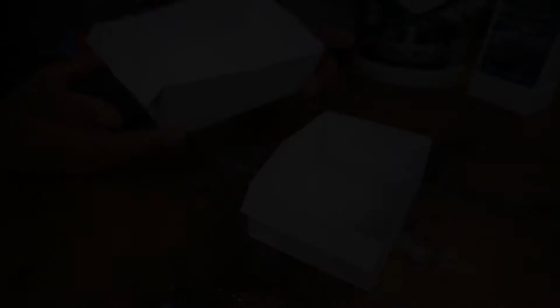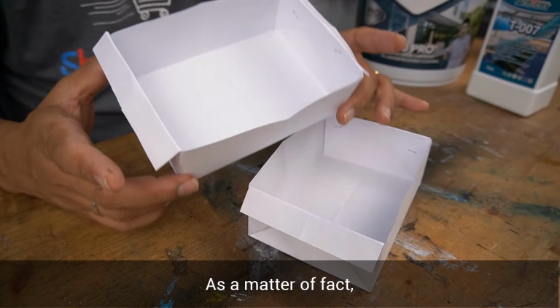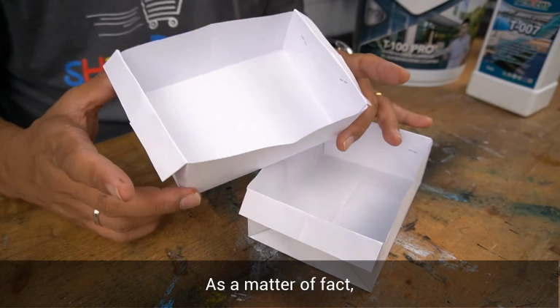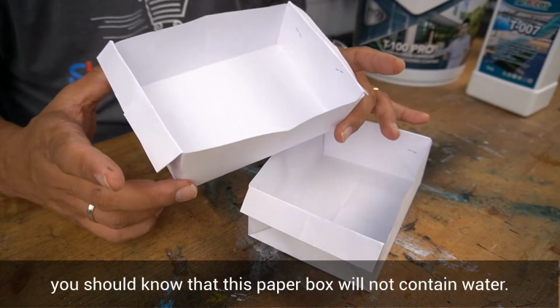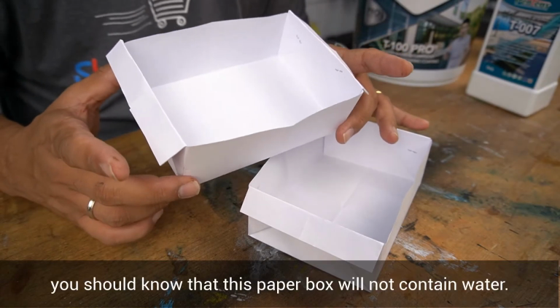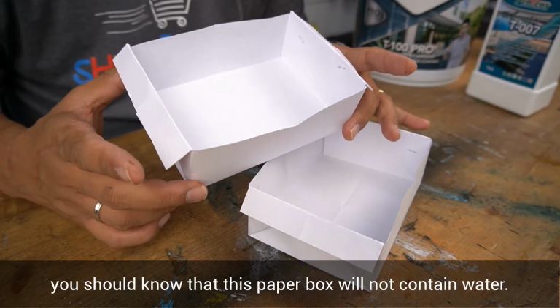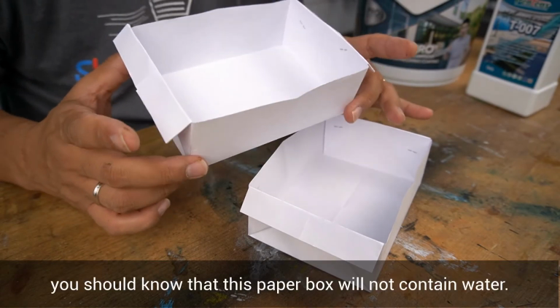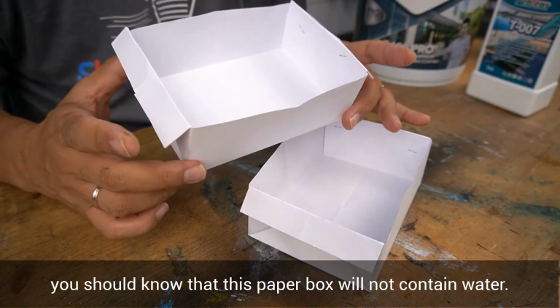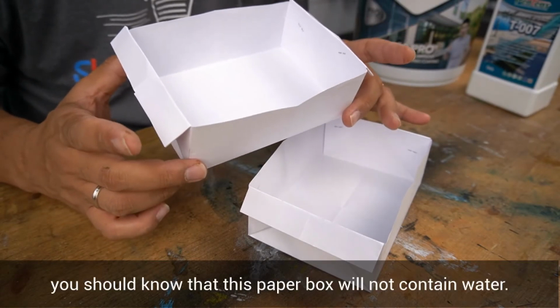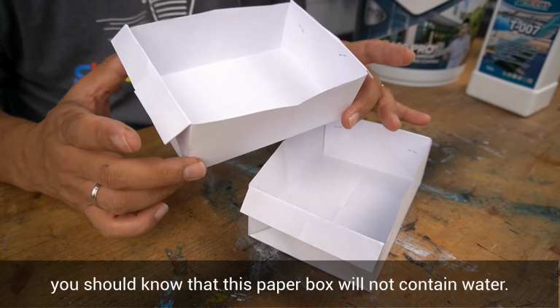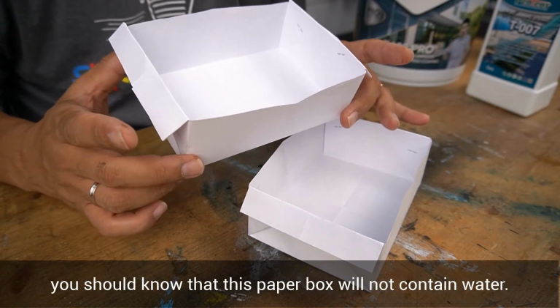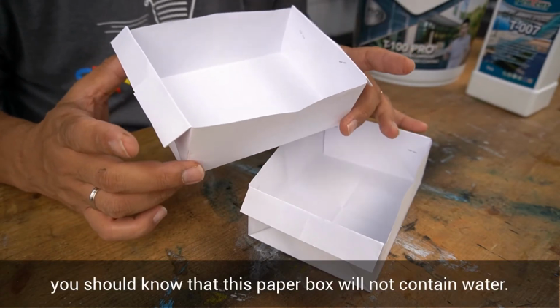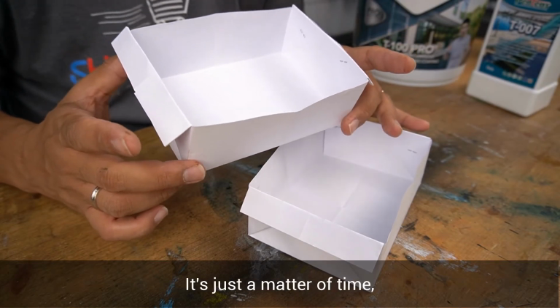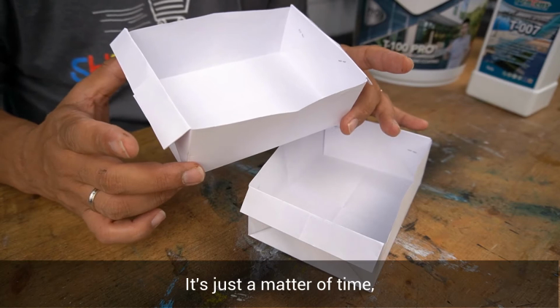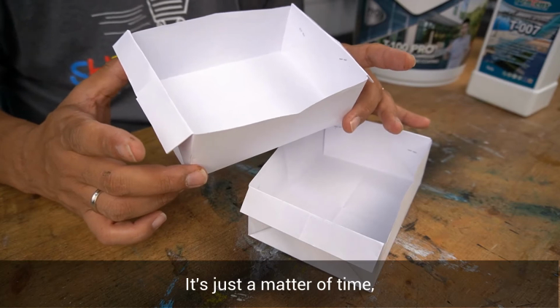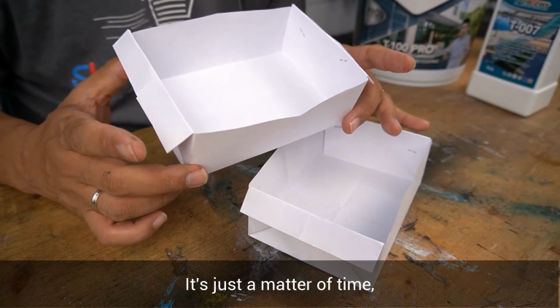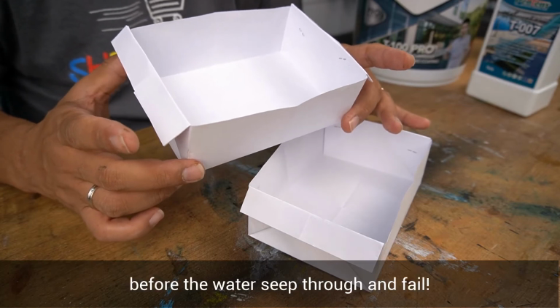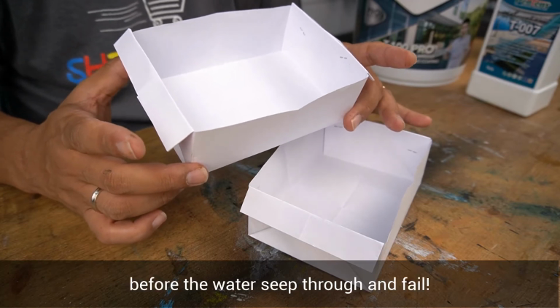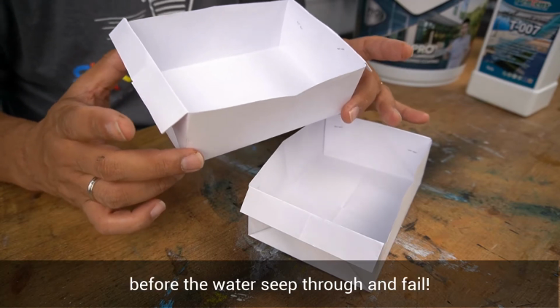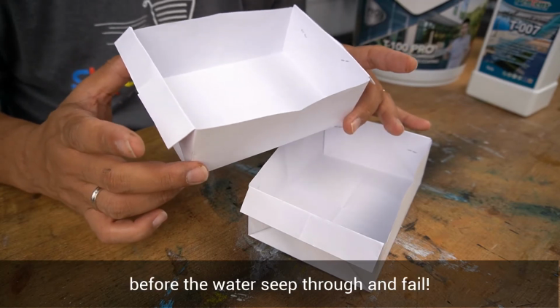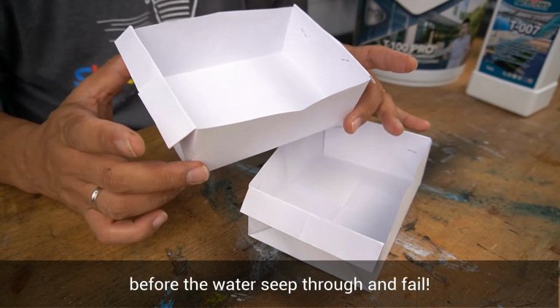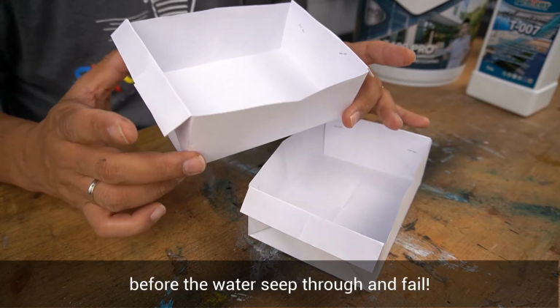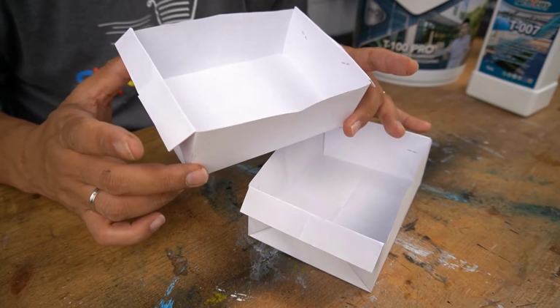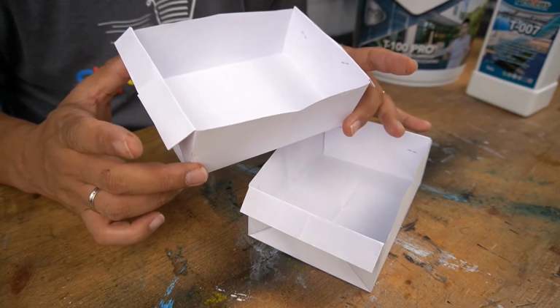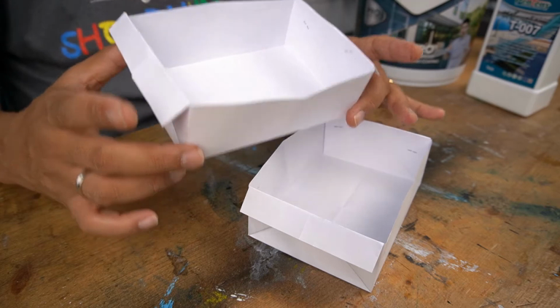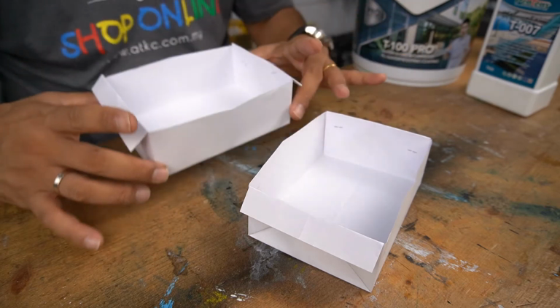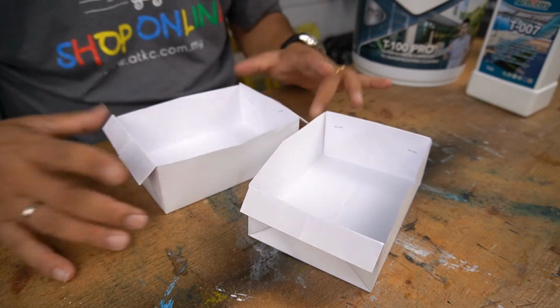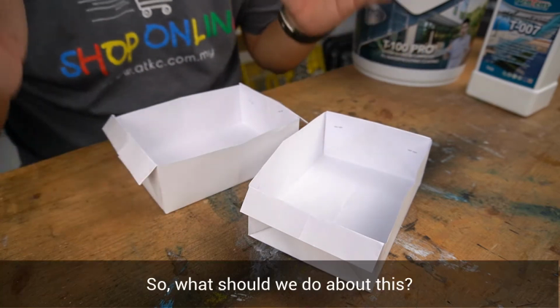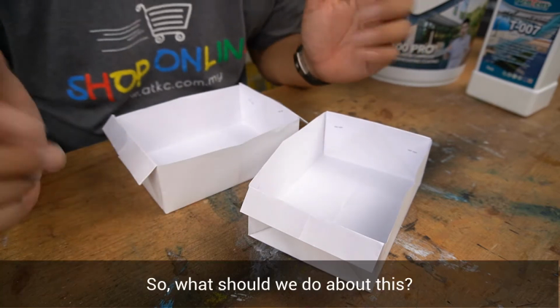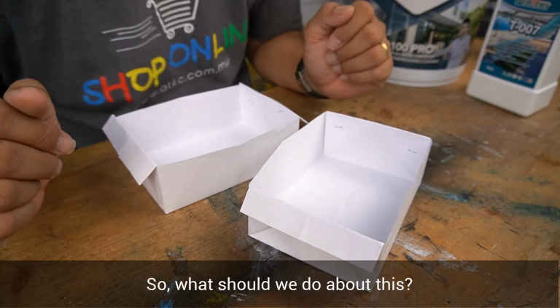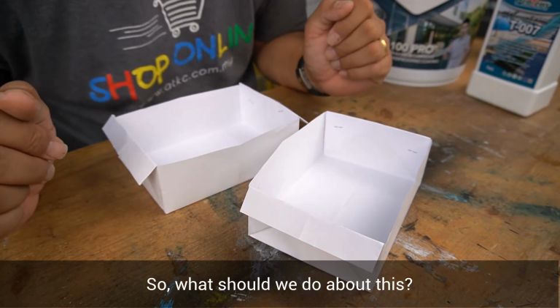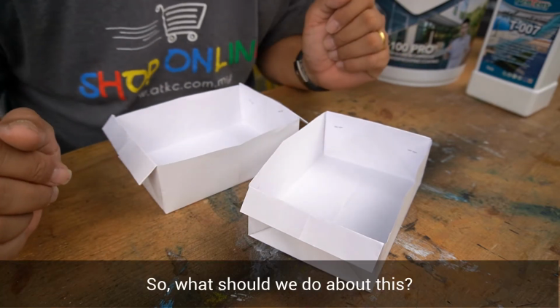As a matter of fact, you should know that this paper box will not contain water. It's just a matter of time before the water seeps through and fills. So, what should we do about this?